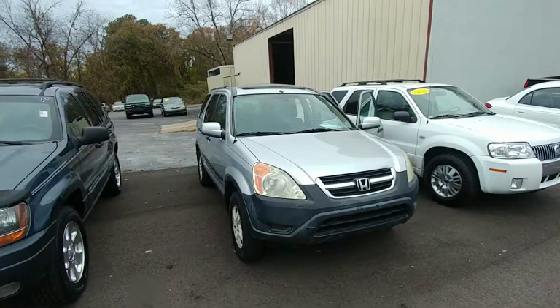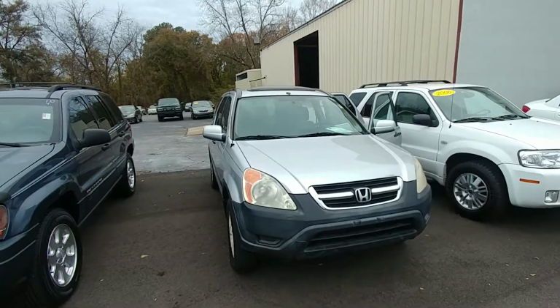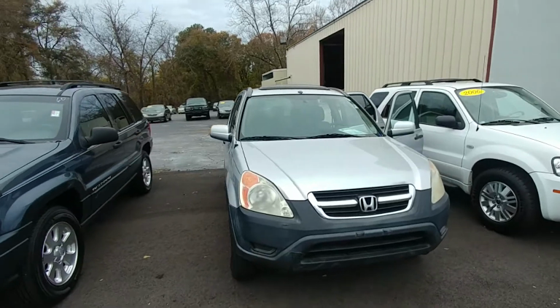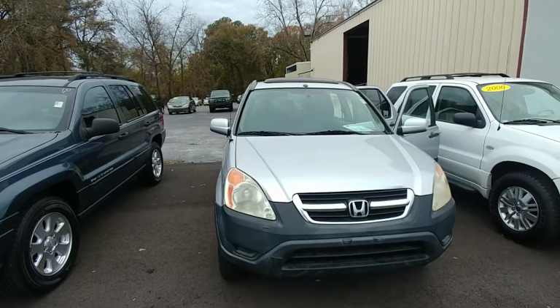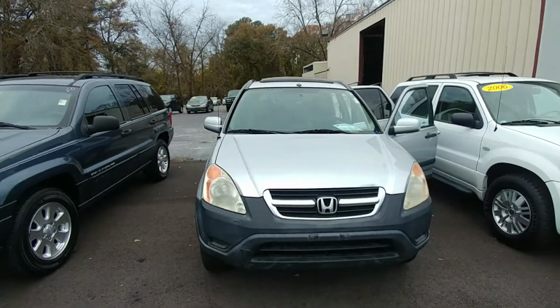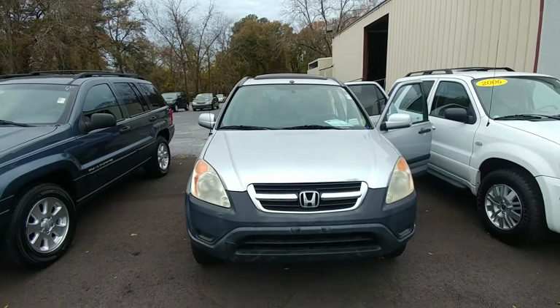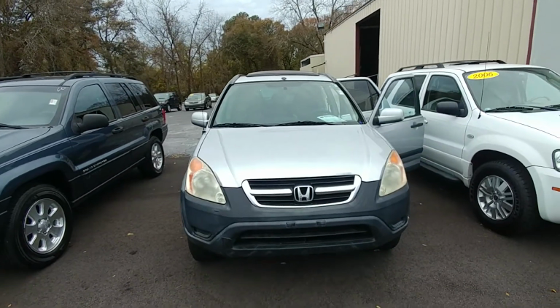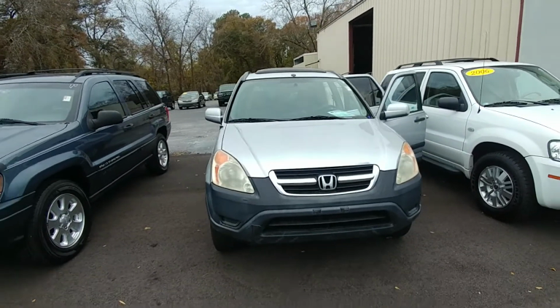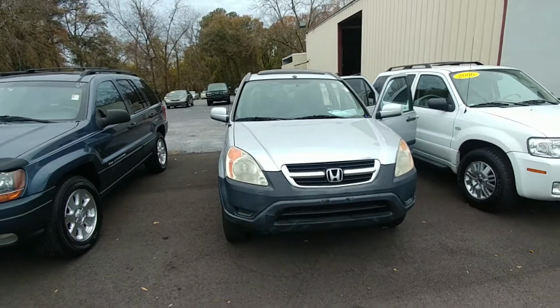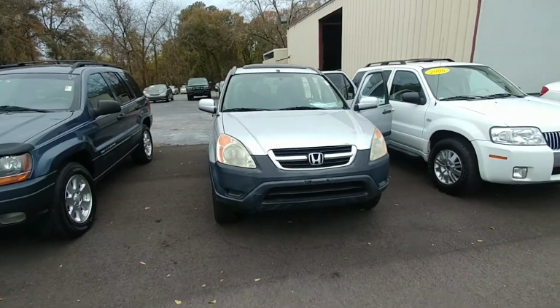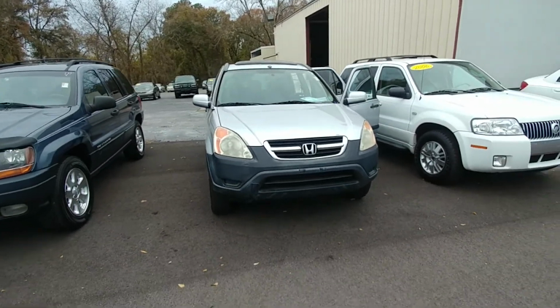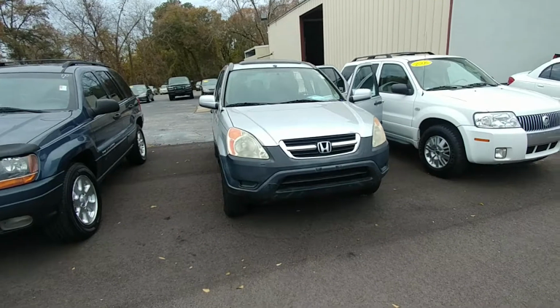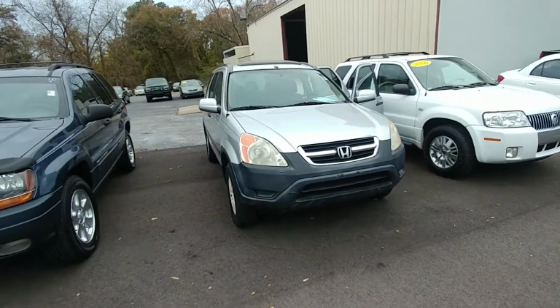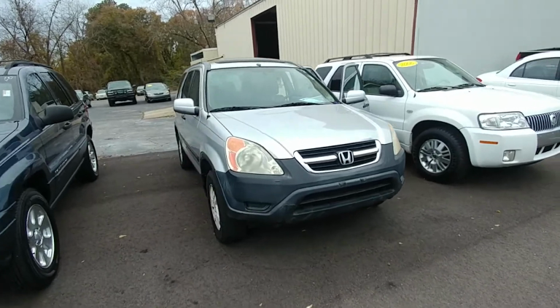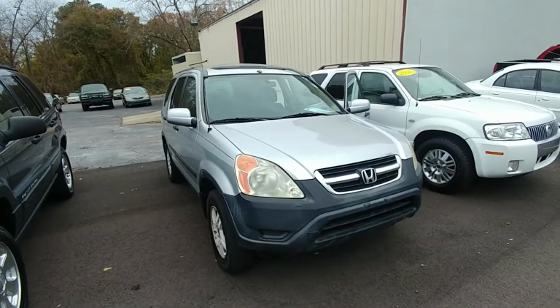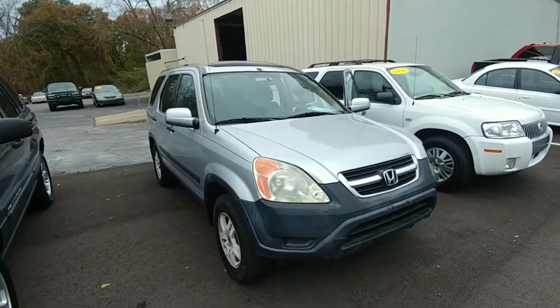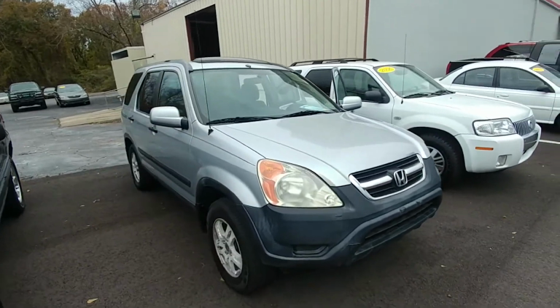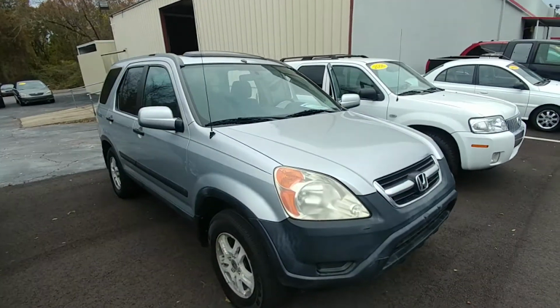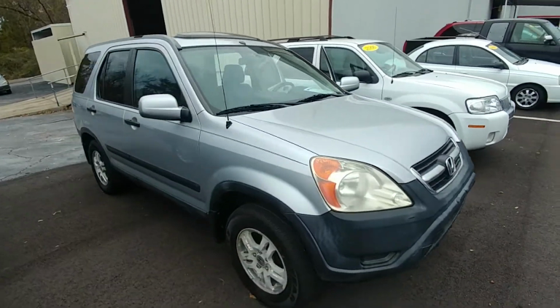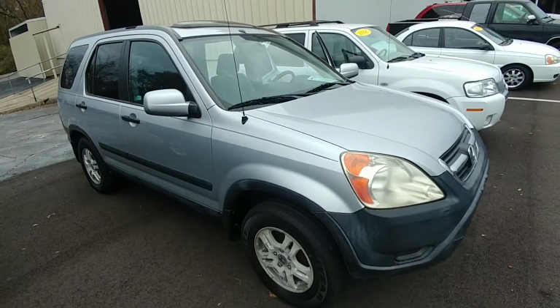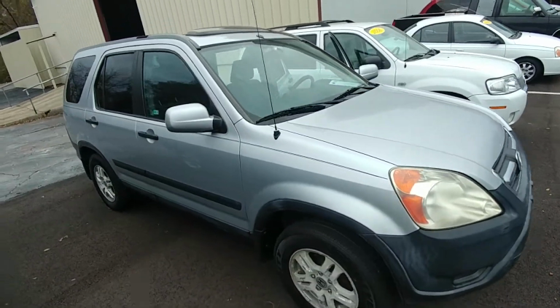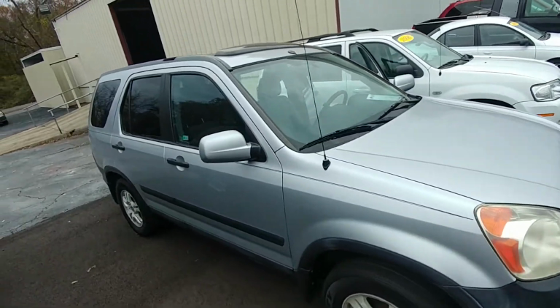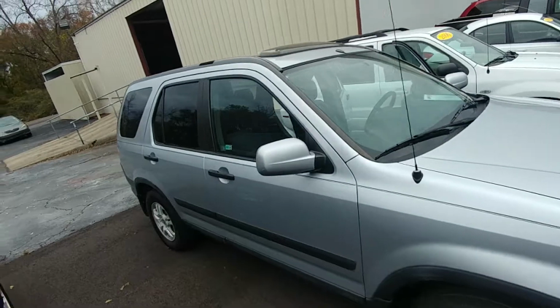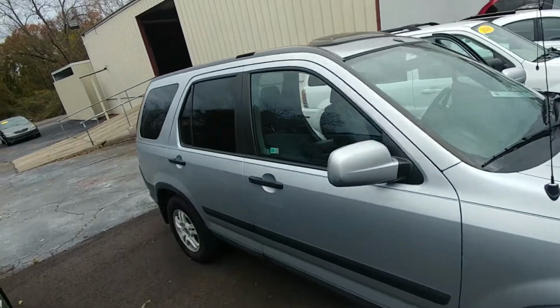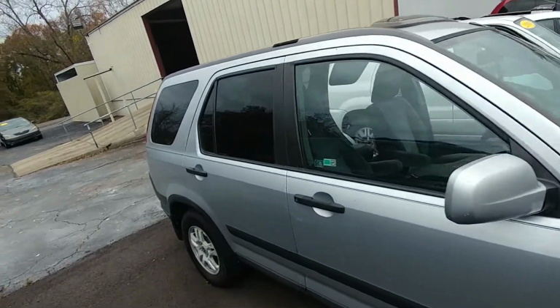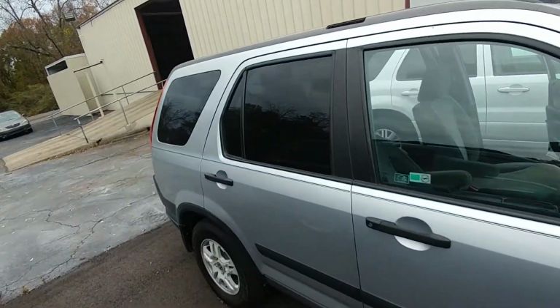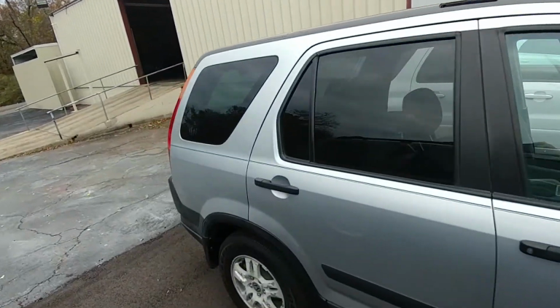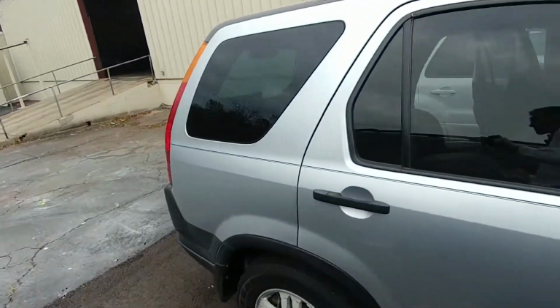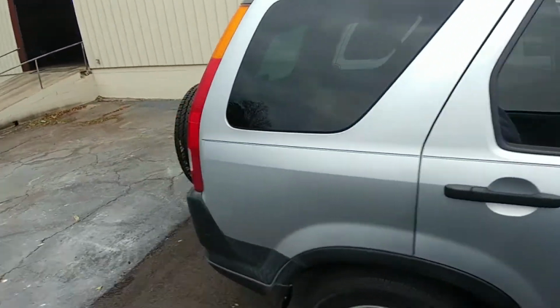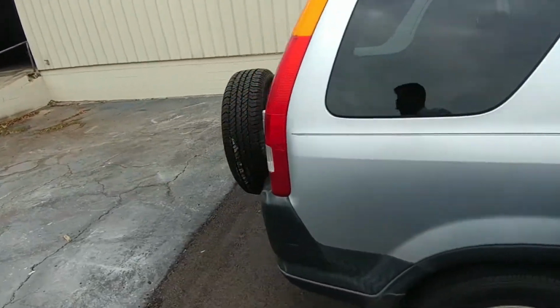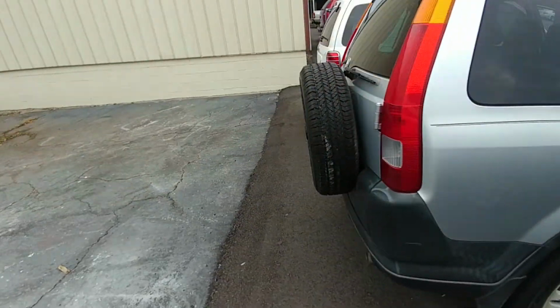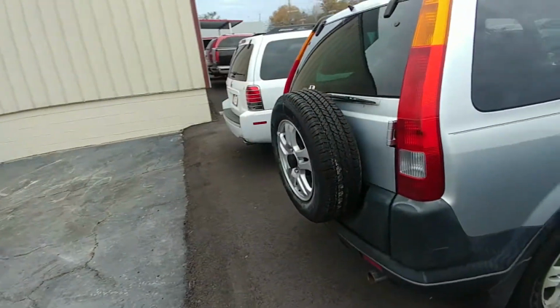Hey, good morning. This is Michael Ombi with LaGrange Toyota and this is the 2003 Honda CR-V that you inquired about. I wanted to put together a little video for you and give you a sneak peek of the exterior and interior of the vehicle before you come in and take it for a test drive.